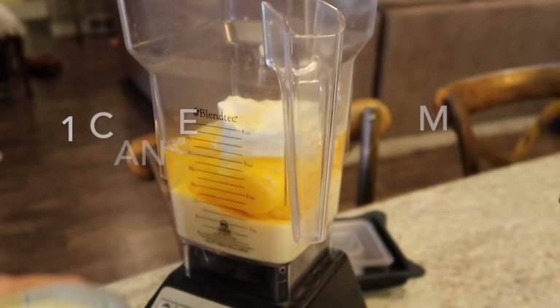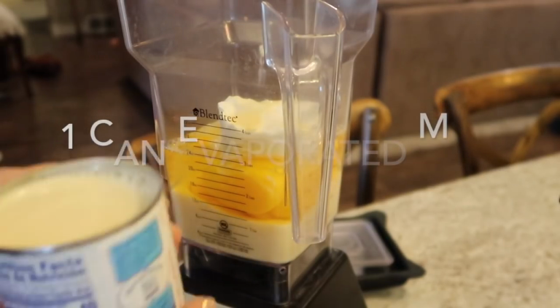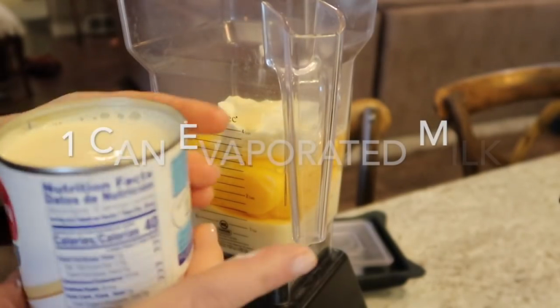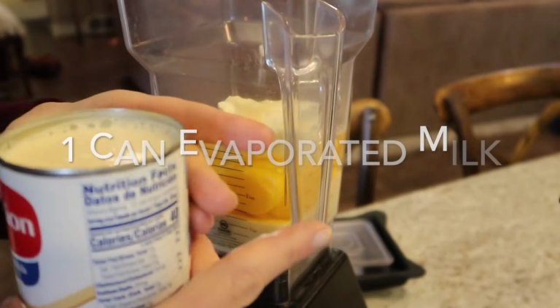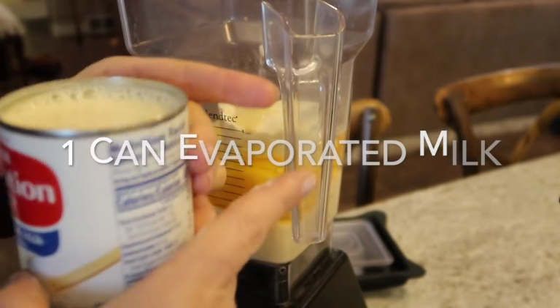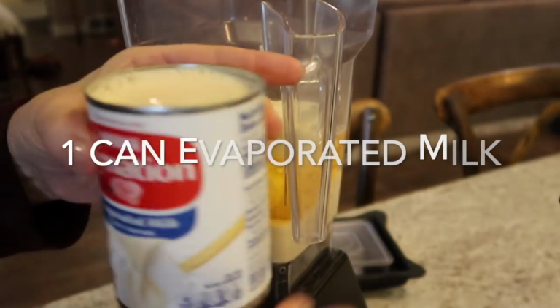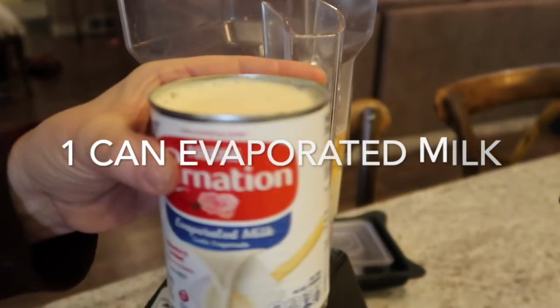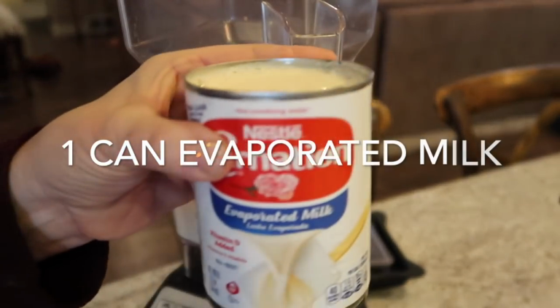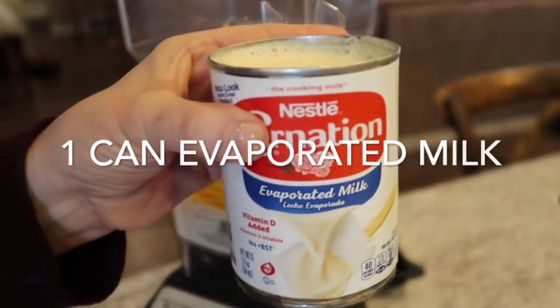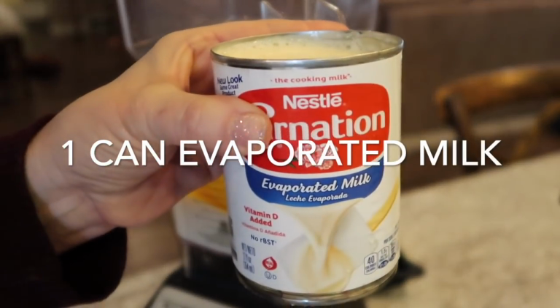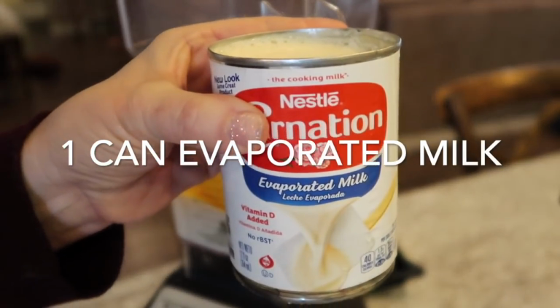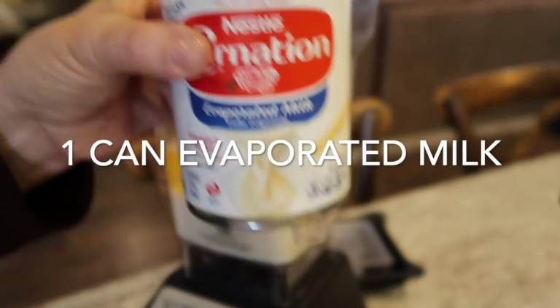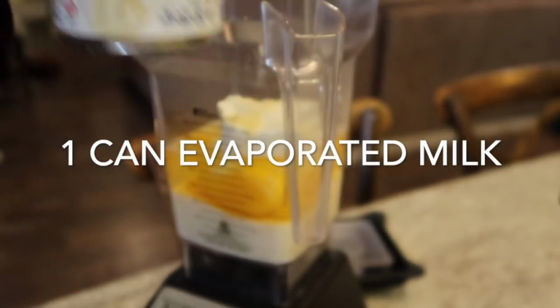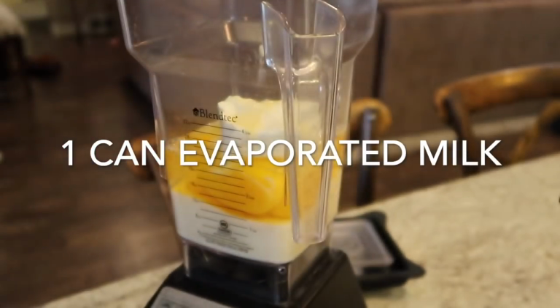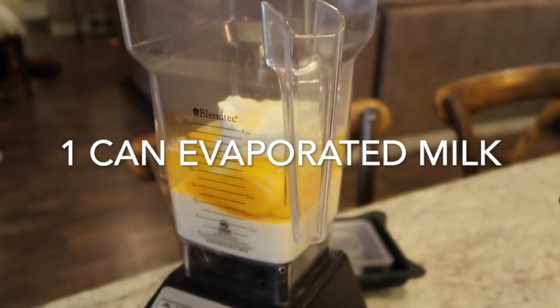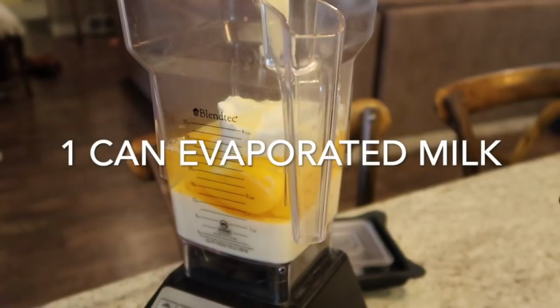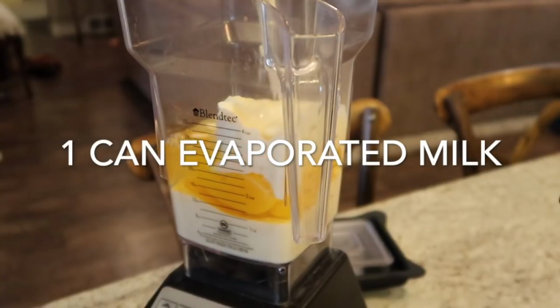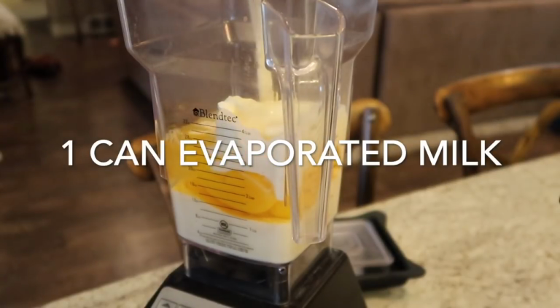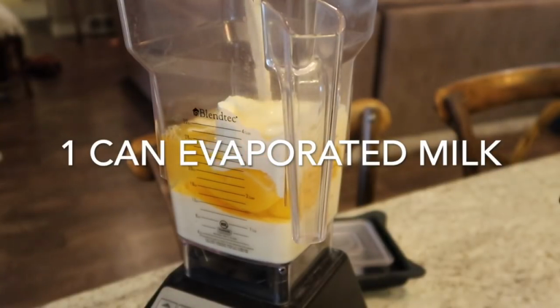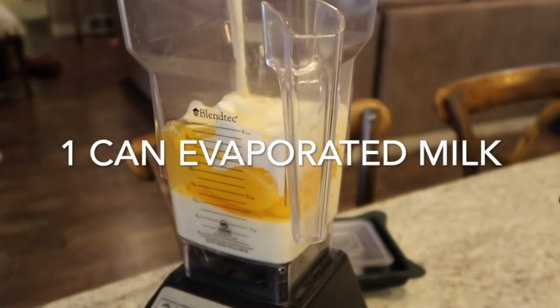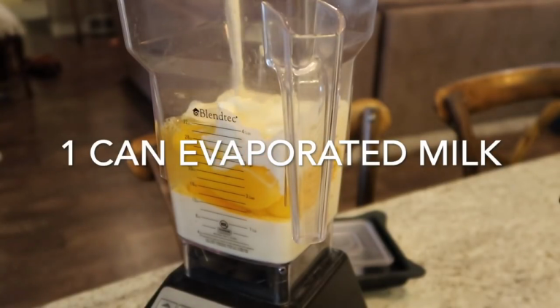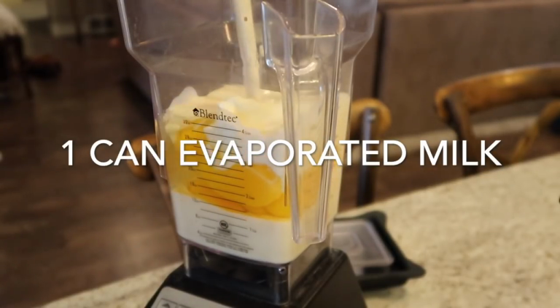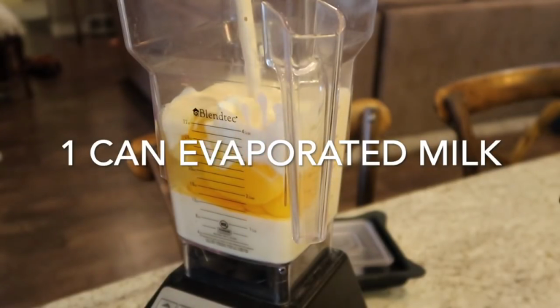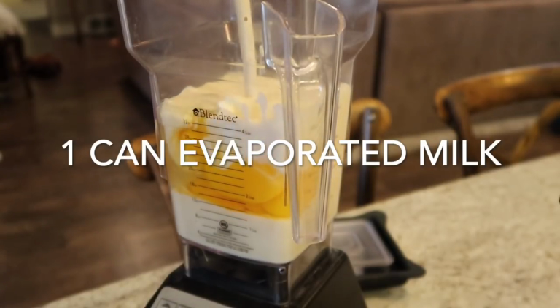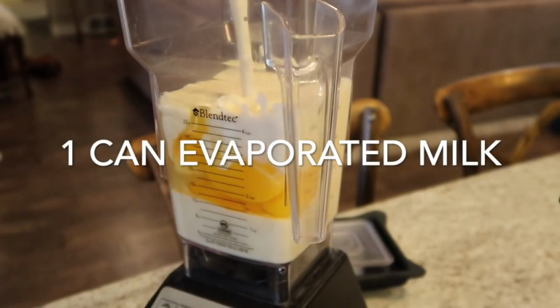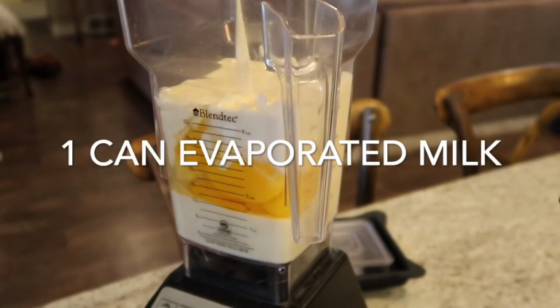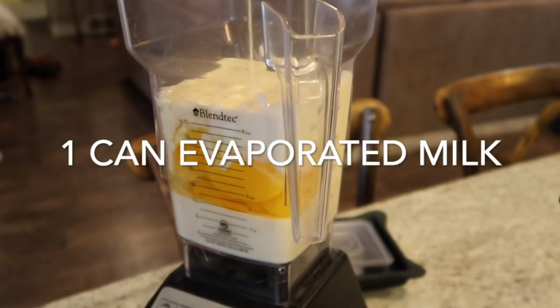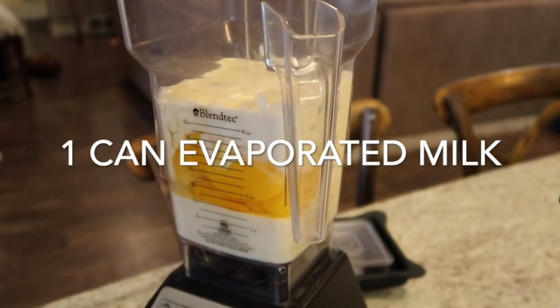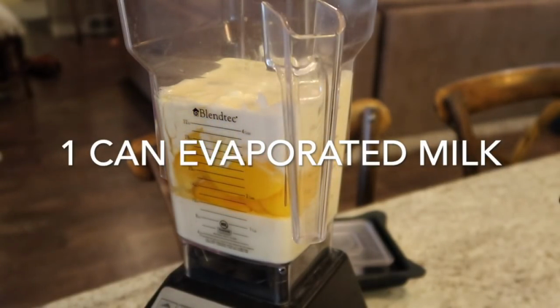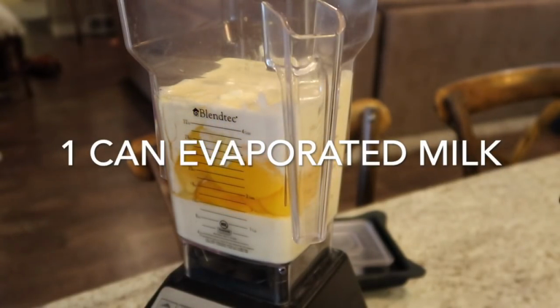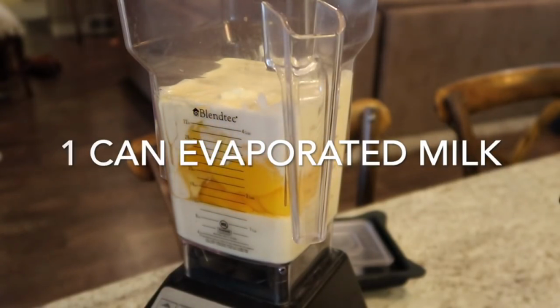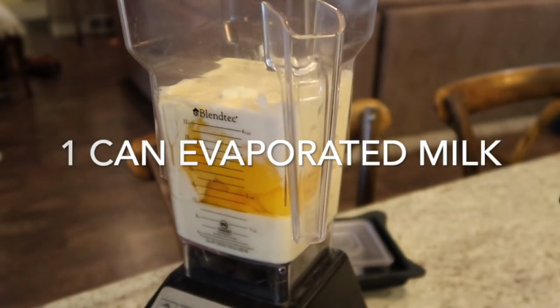Now we're gonna add one can of evaporated milk. I'm sure there's a way to make this less fattening, but like, why?